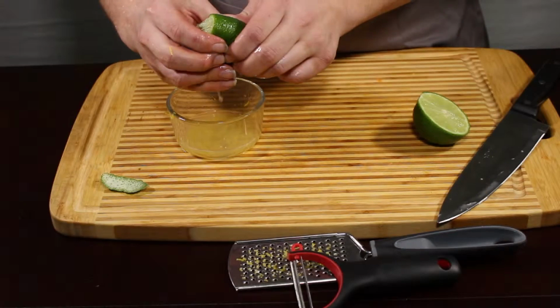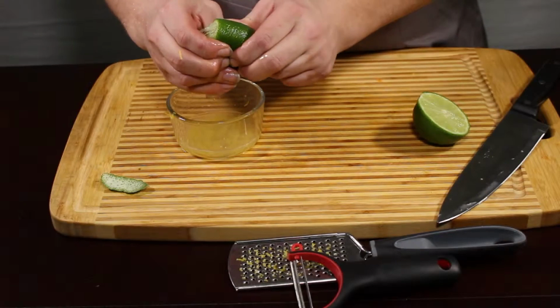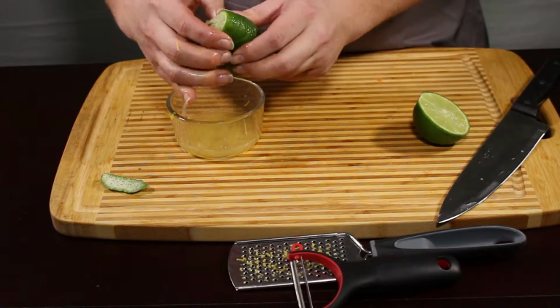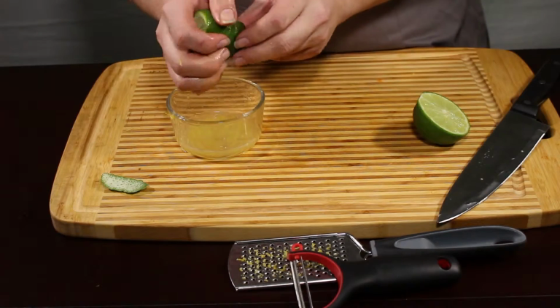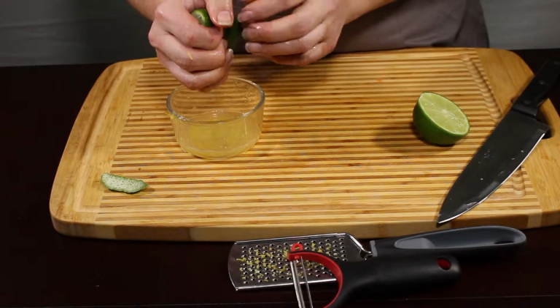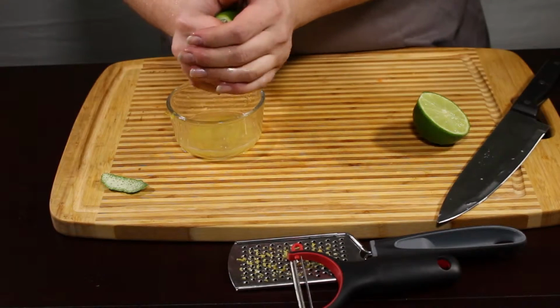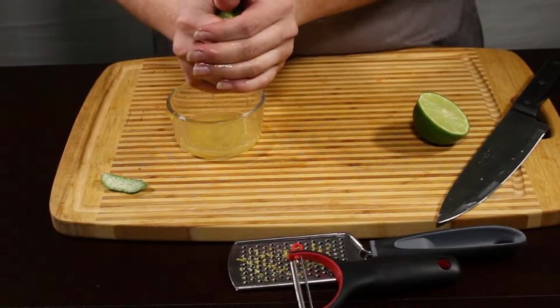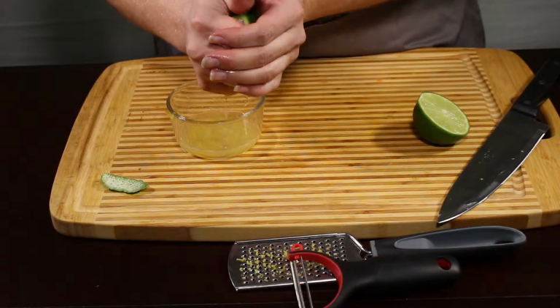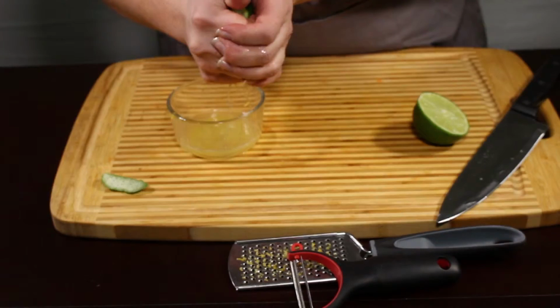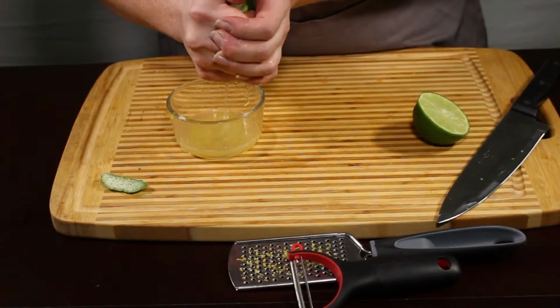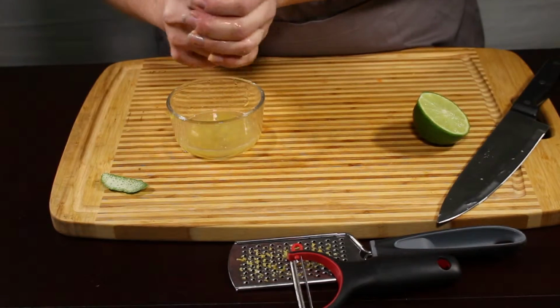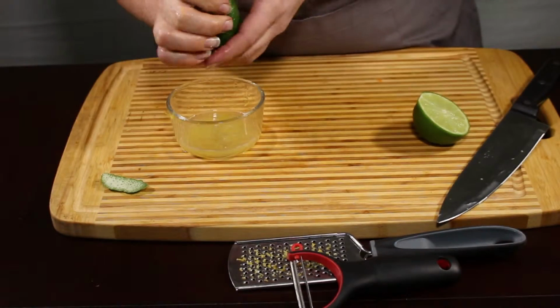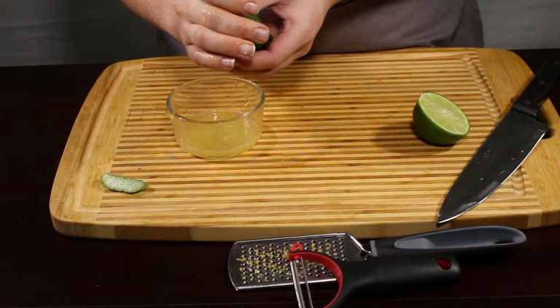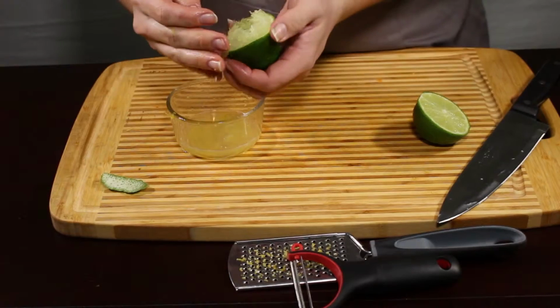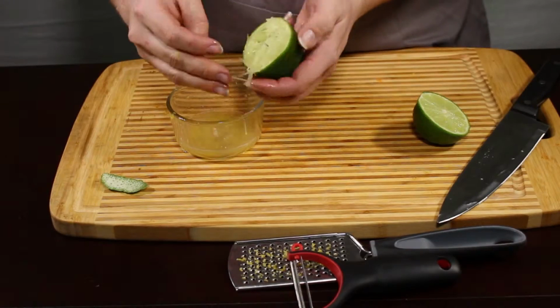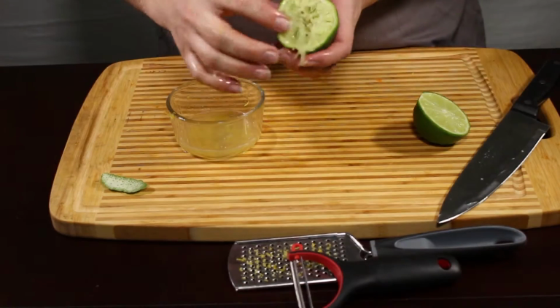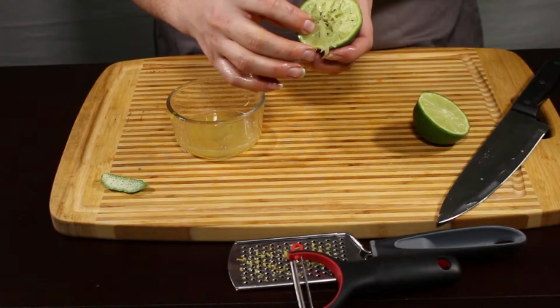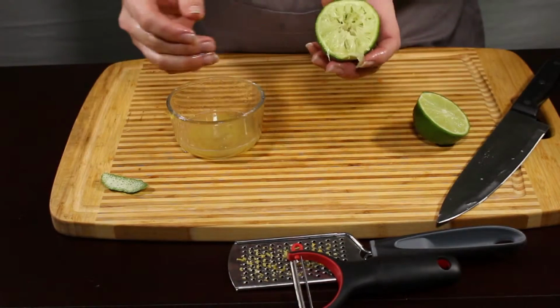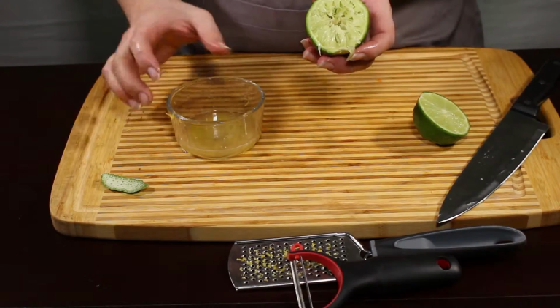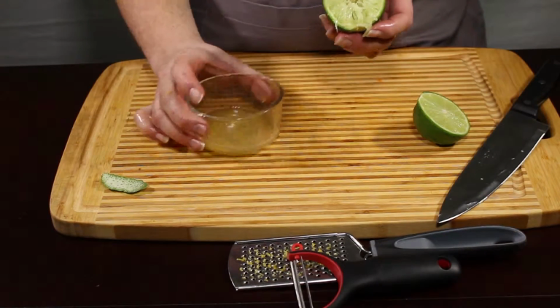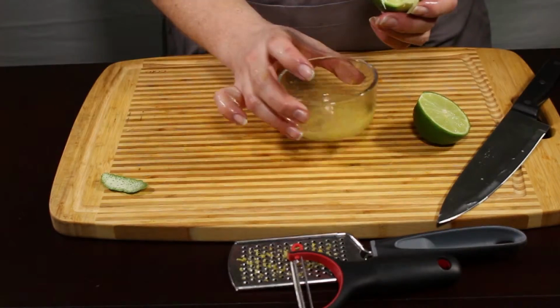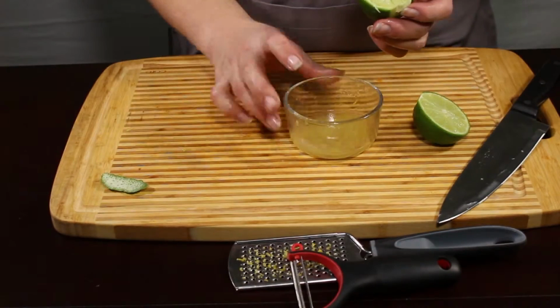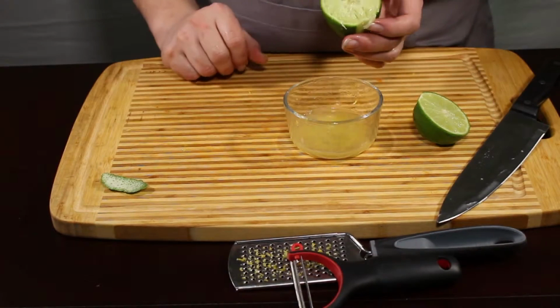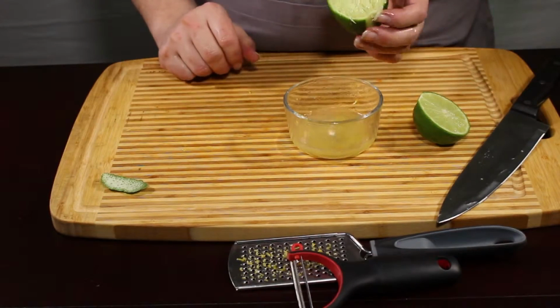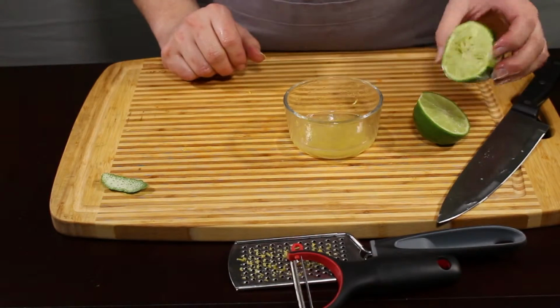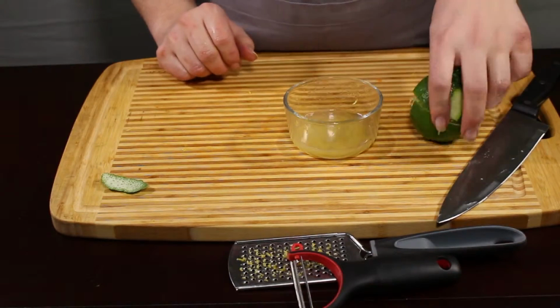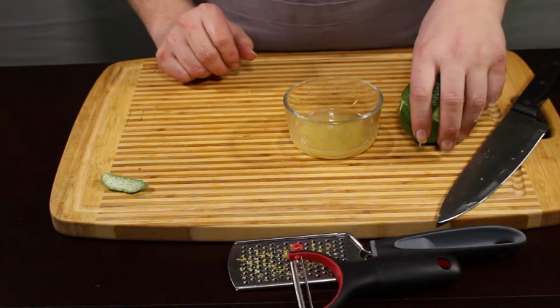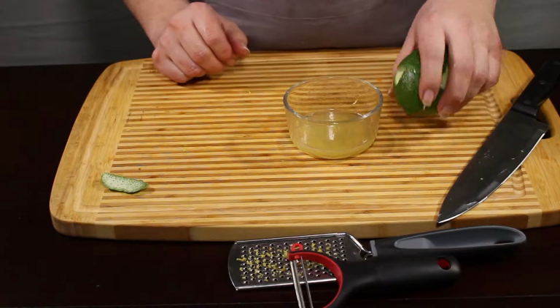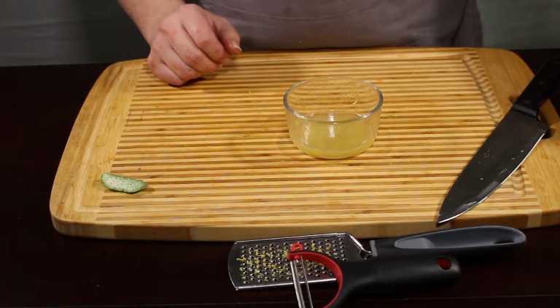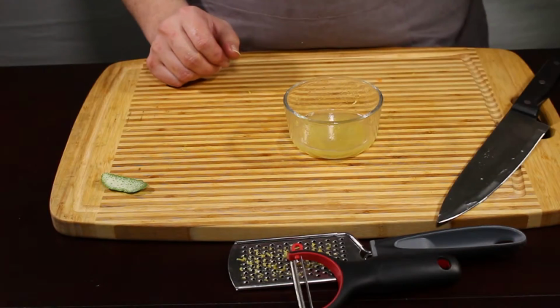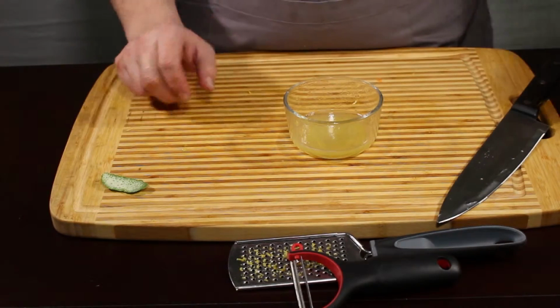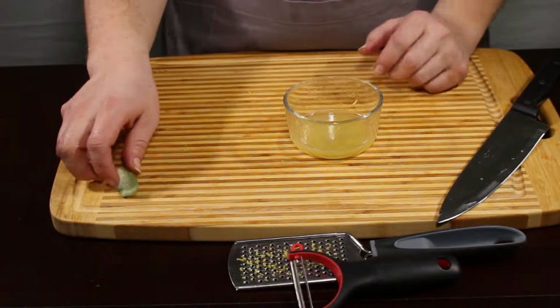I prefer to do it by hand. Just make sure you don't have any cuts on your hand or it will burn. I can achieve the same effect and get juice from lemons and limes without dirtying the extra tool.